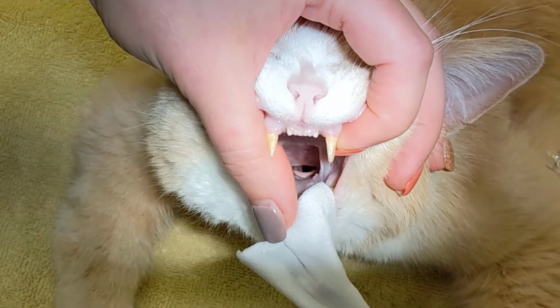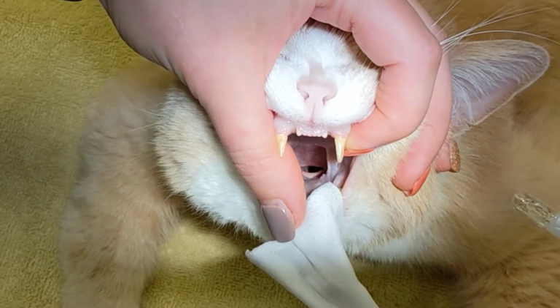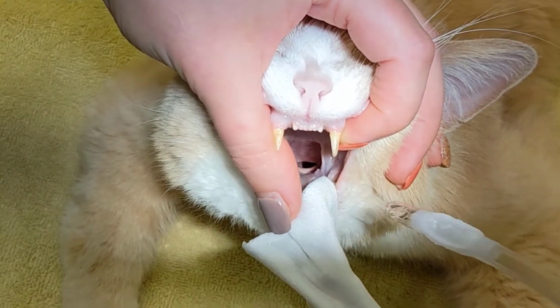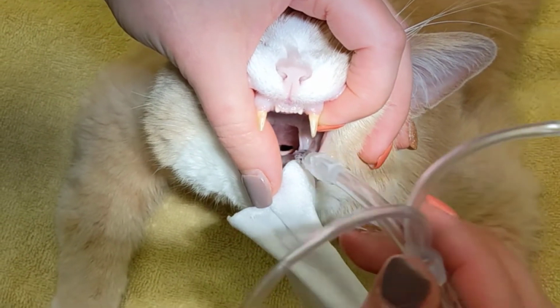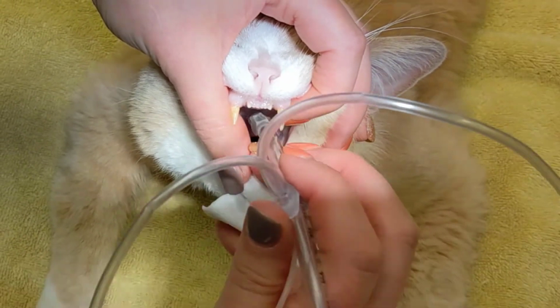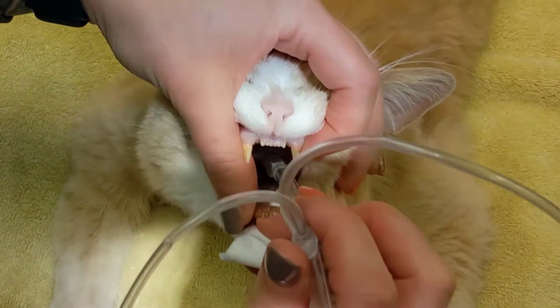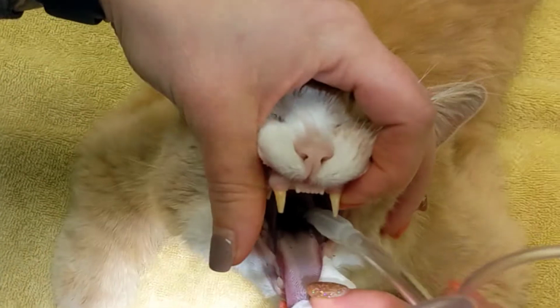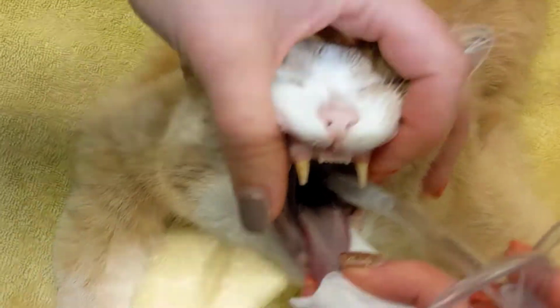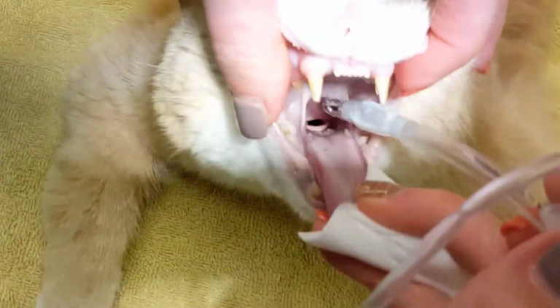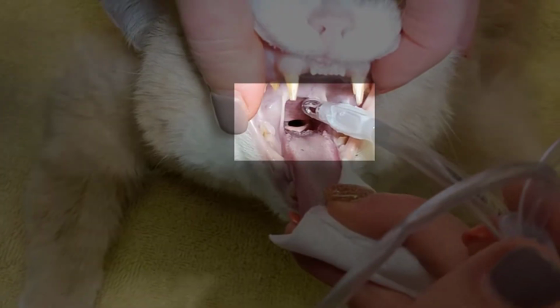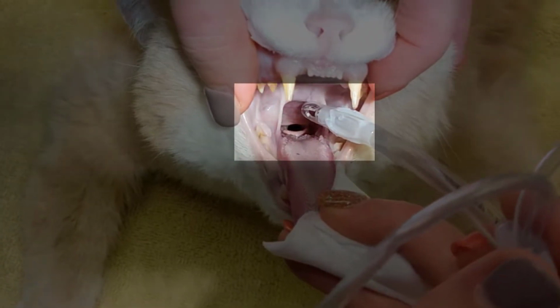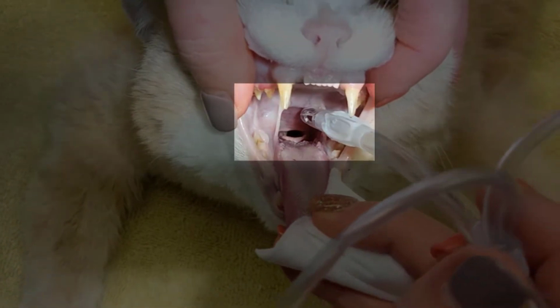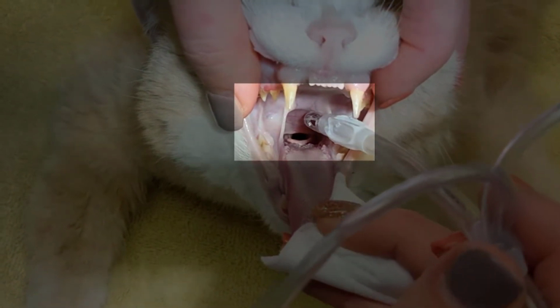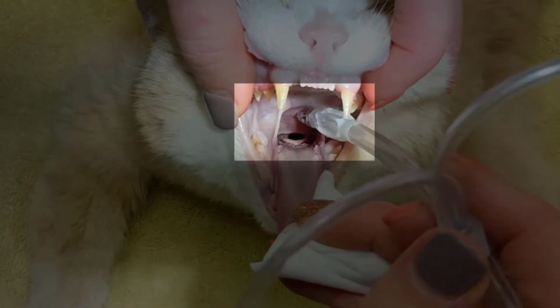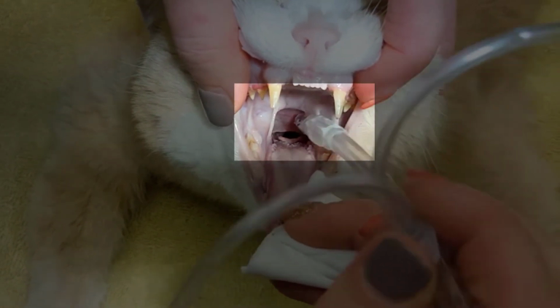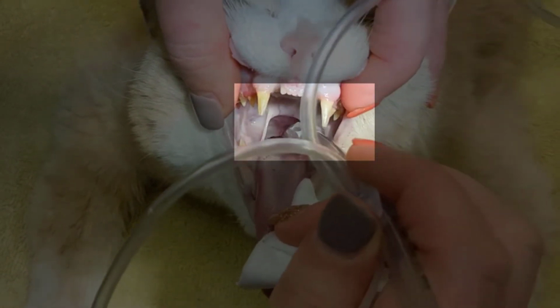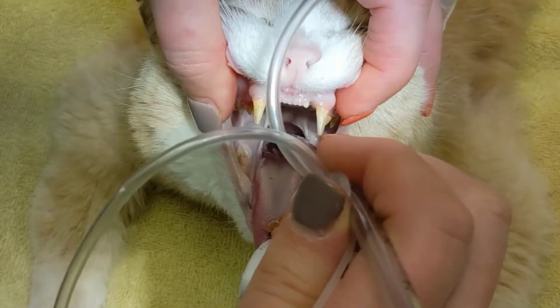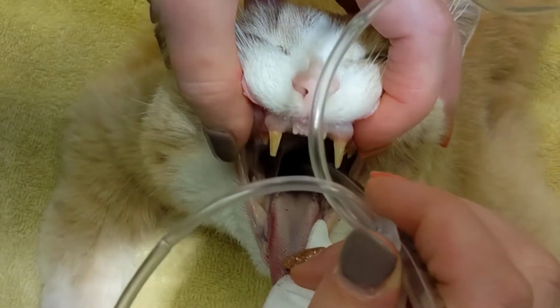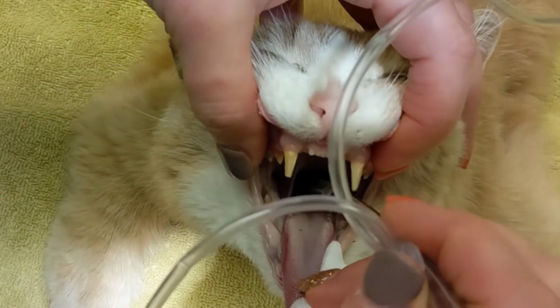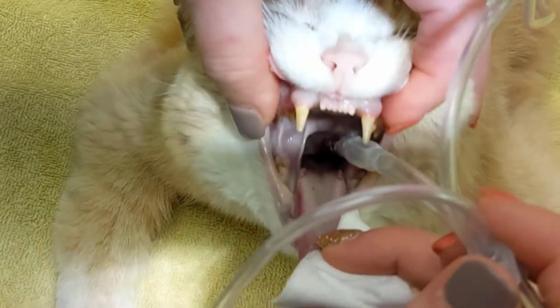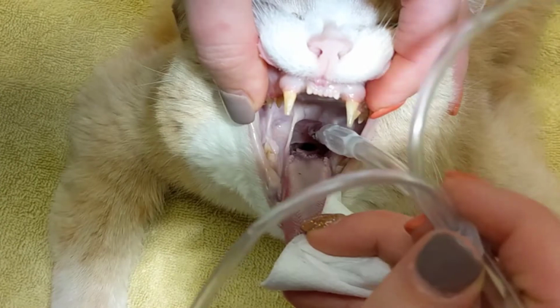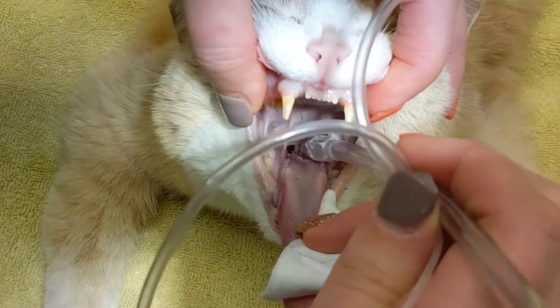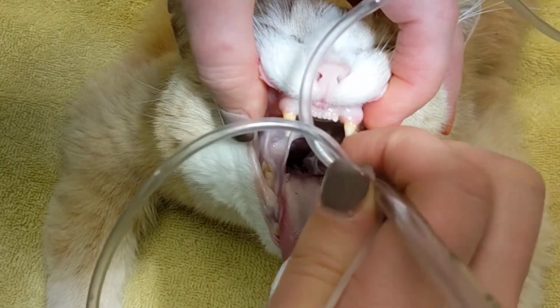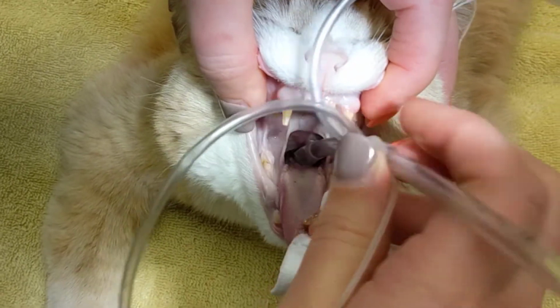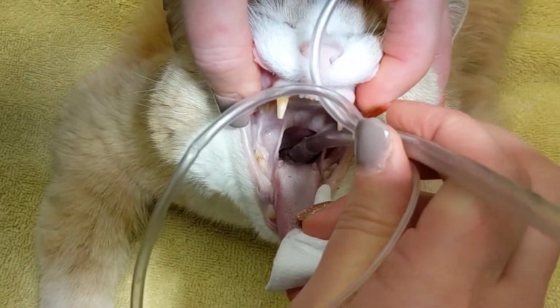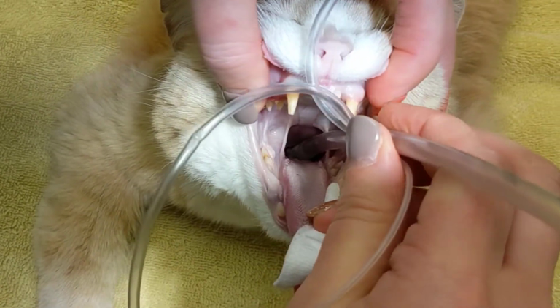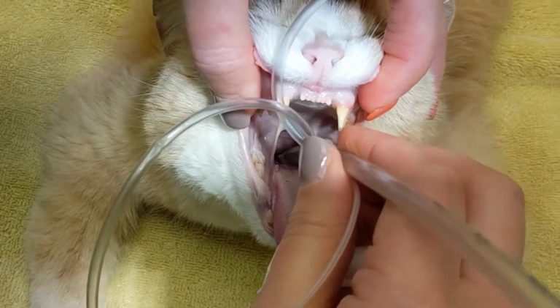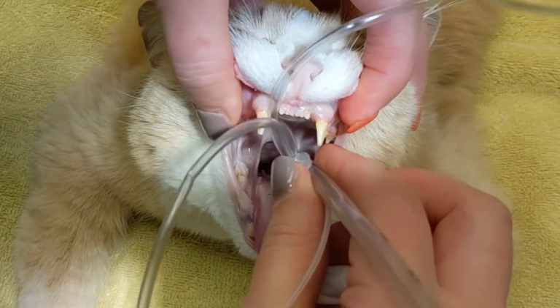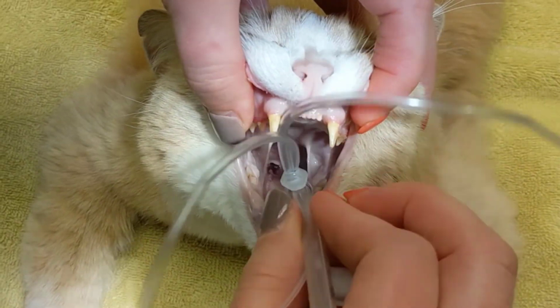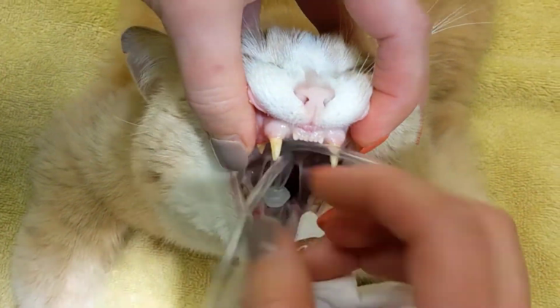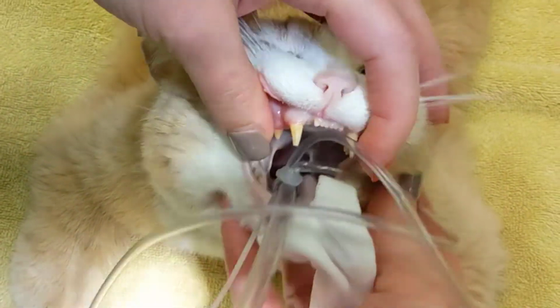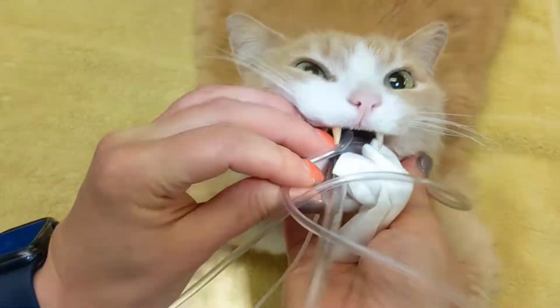When inserting the tube, your target is the trachea — the football-shaped hole at the back of the throat, just above the epiglottis. Once the tube is inserted, tie it around the back of the cat's head.